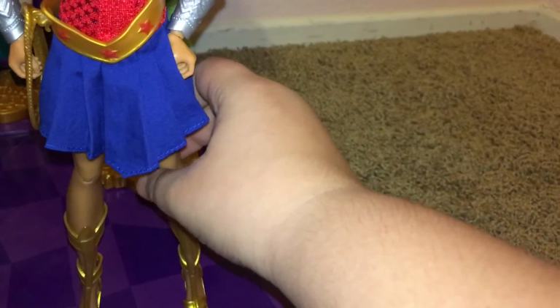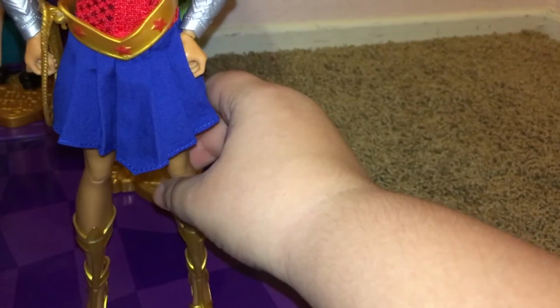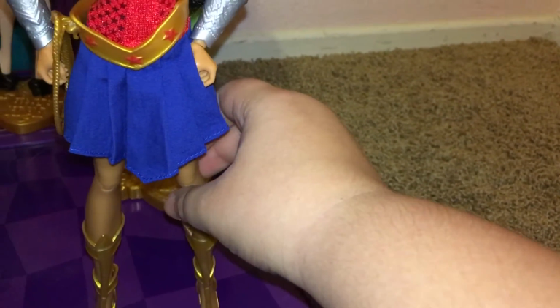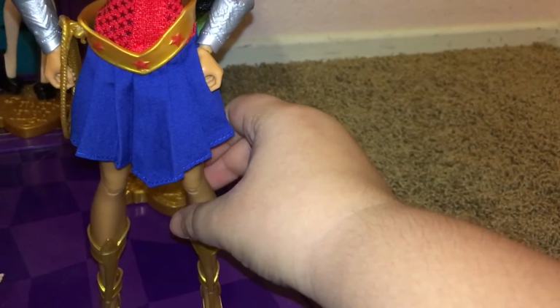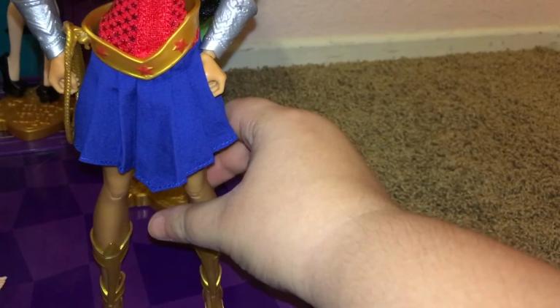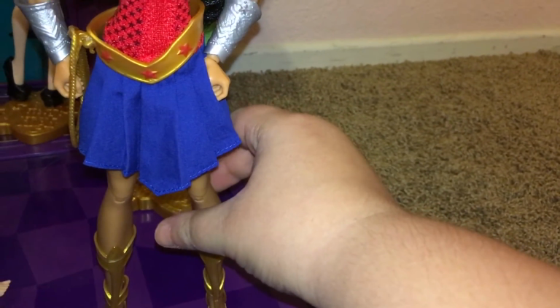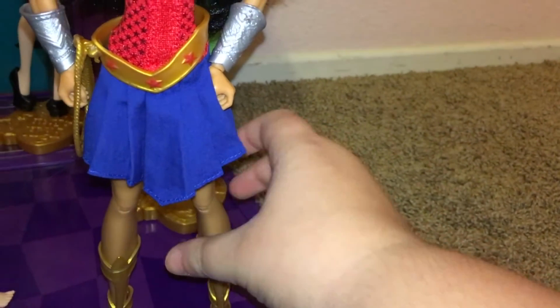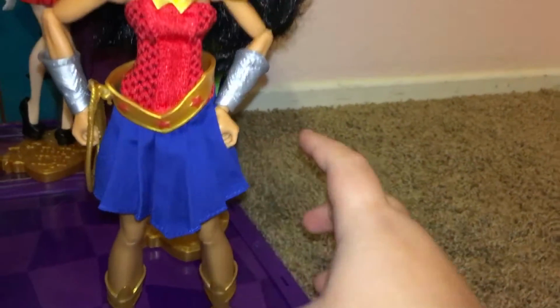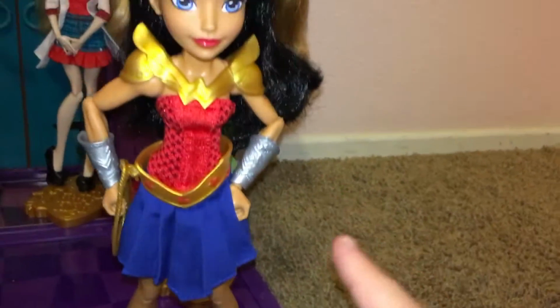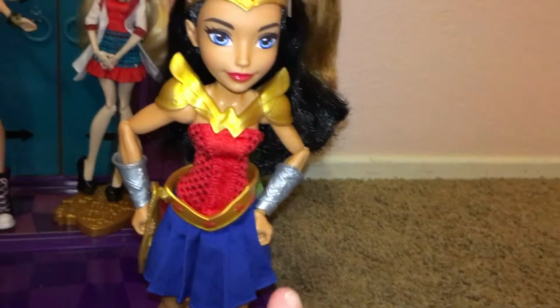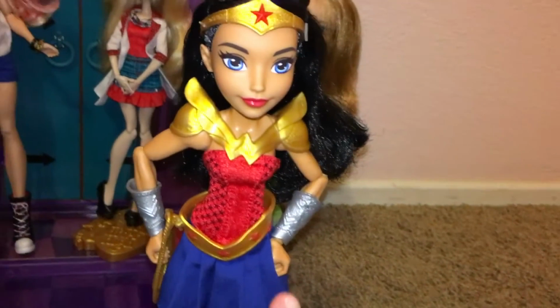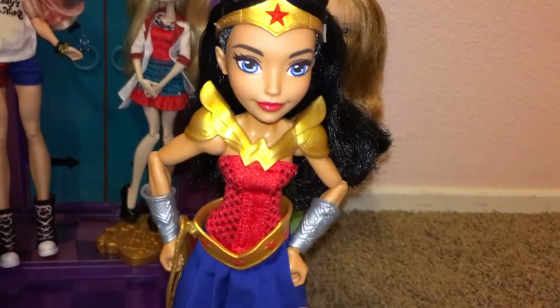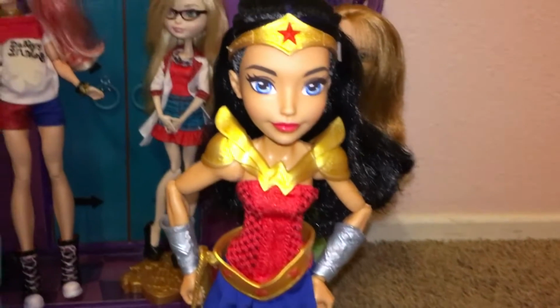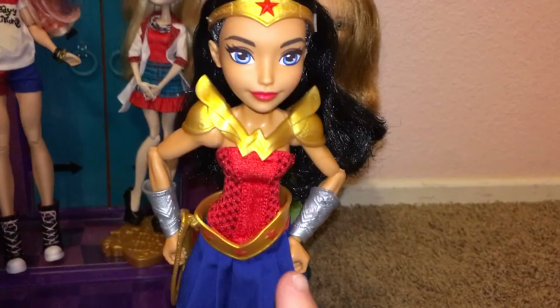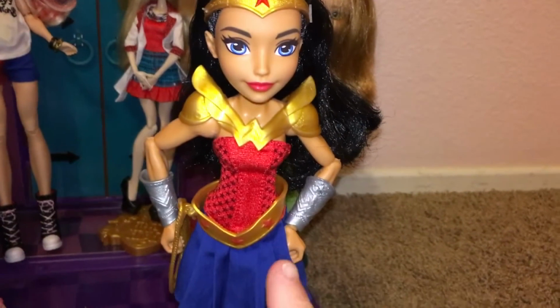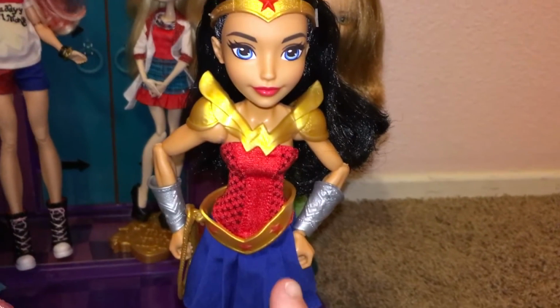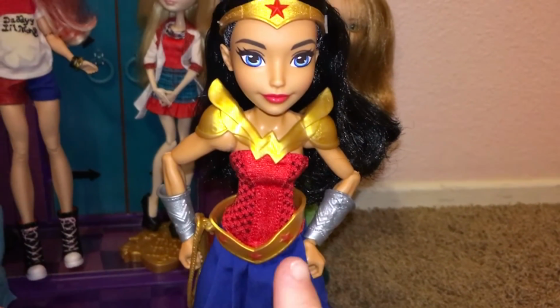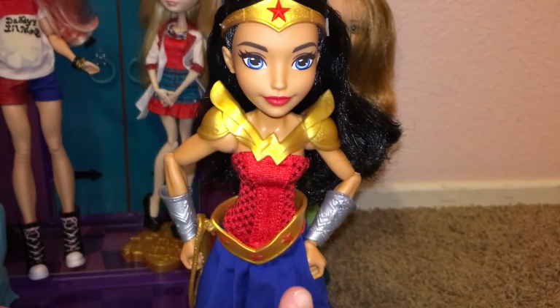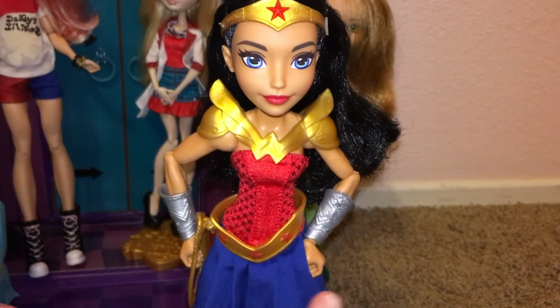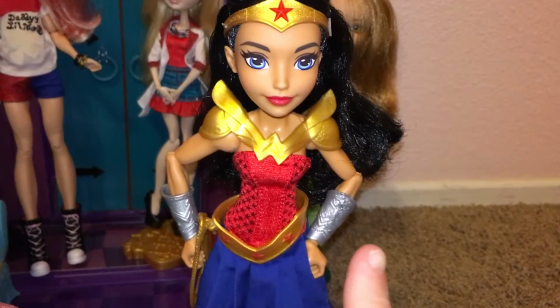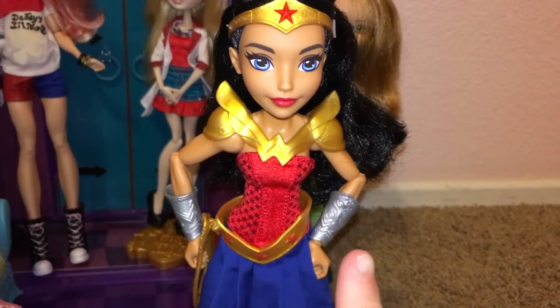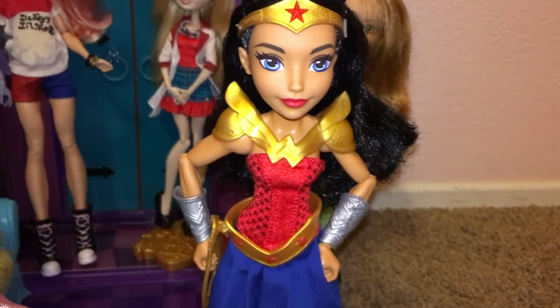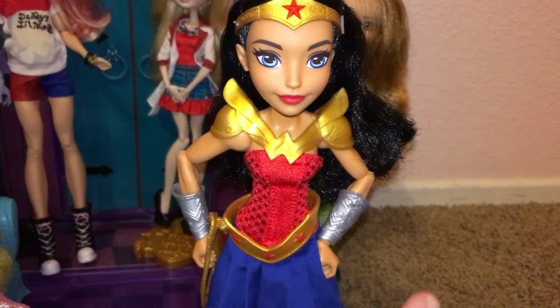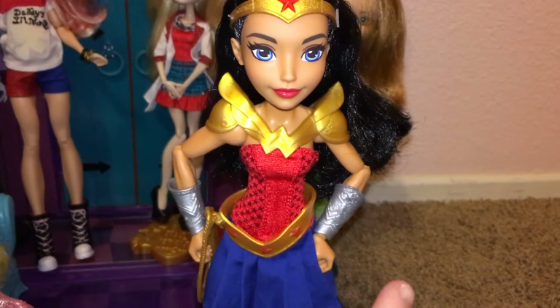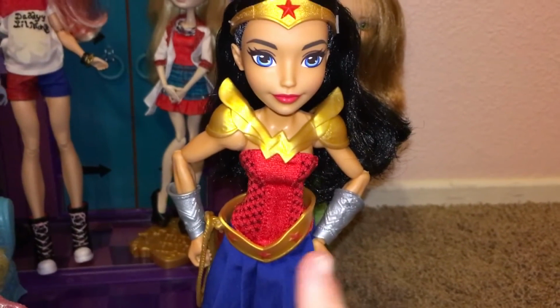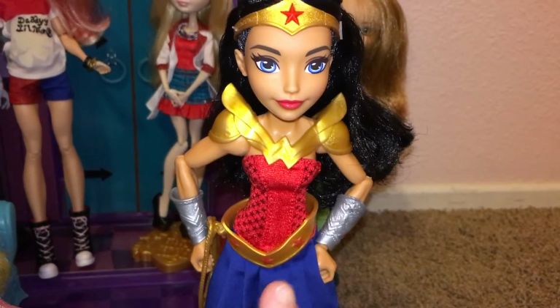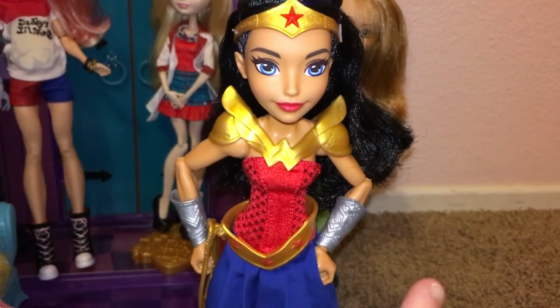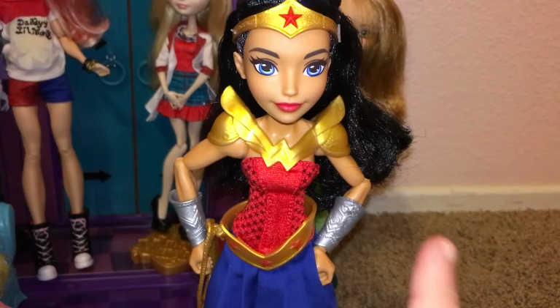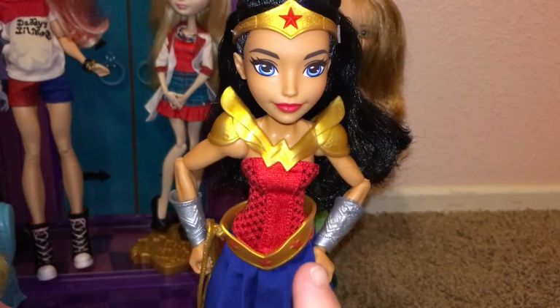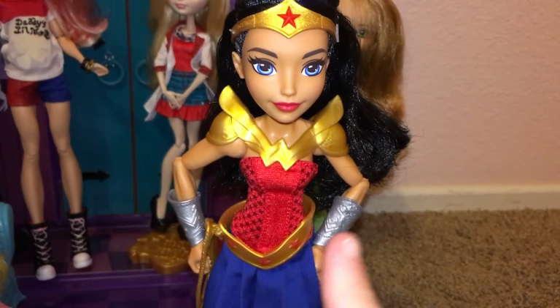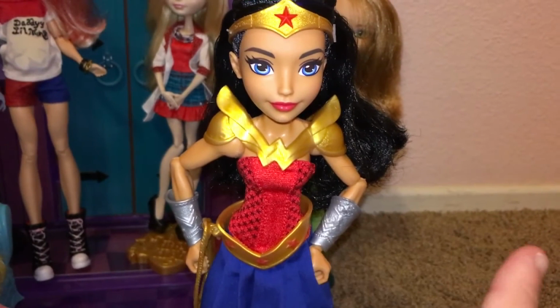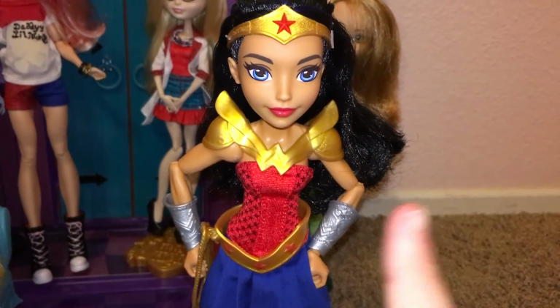She is very pretty, in my opinion. I really hope DC Superhero Girls does more of these, like Kara from Krypton or Batgirl from Gotham.